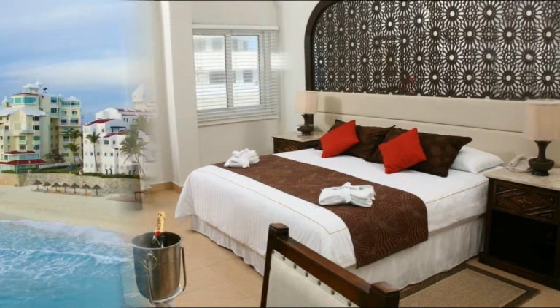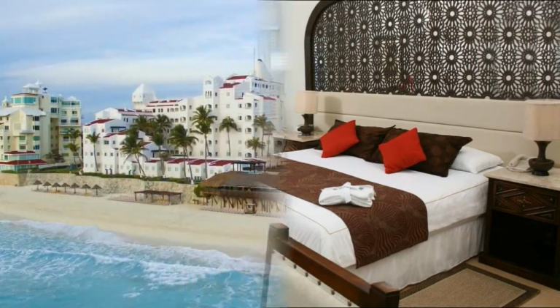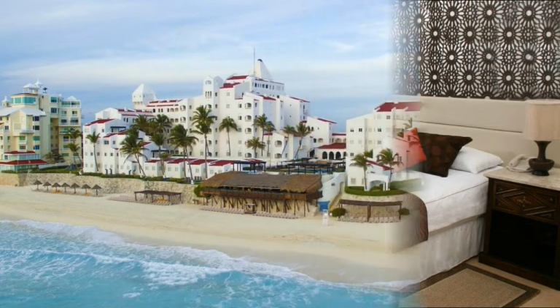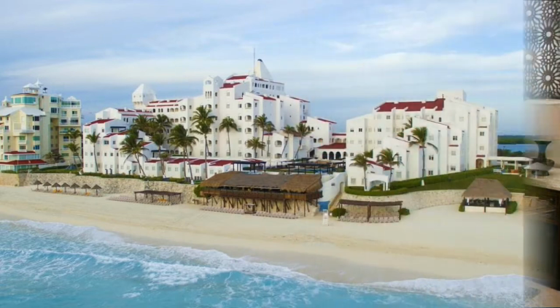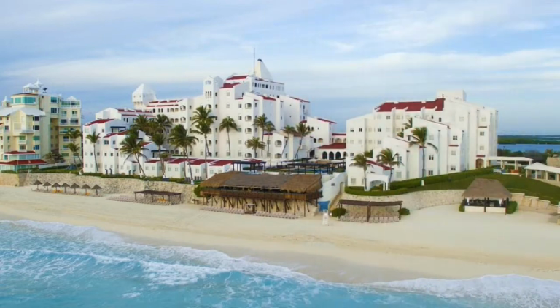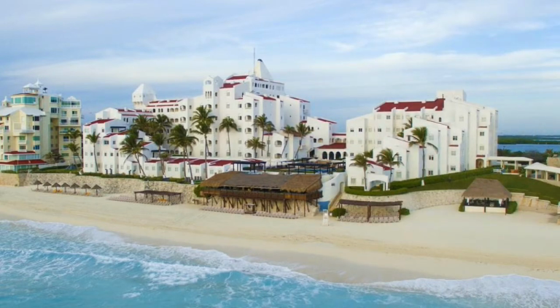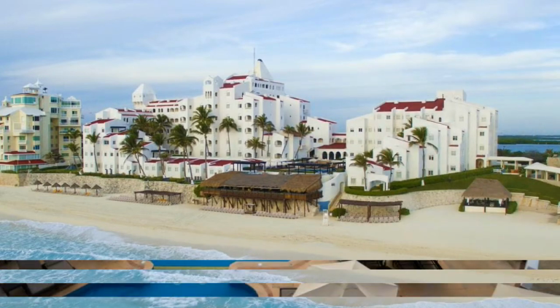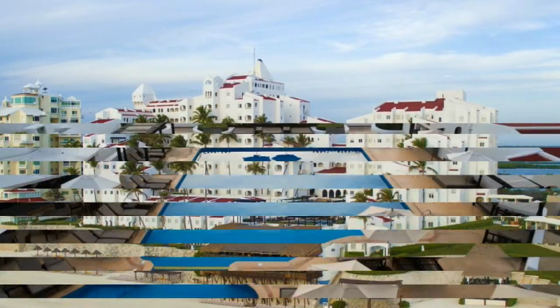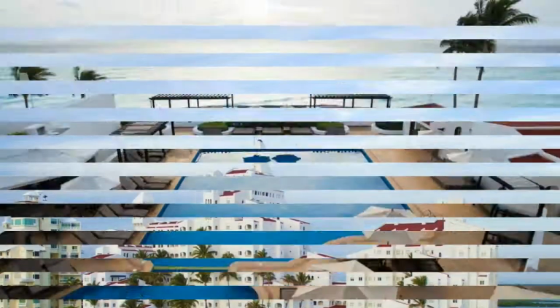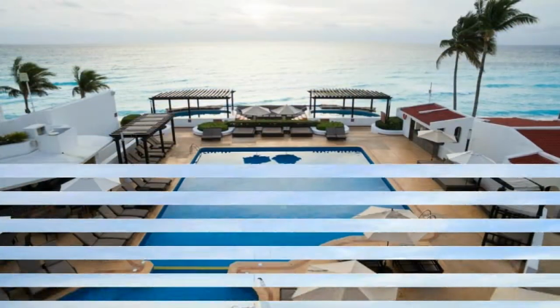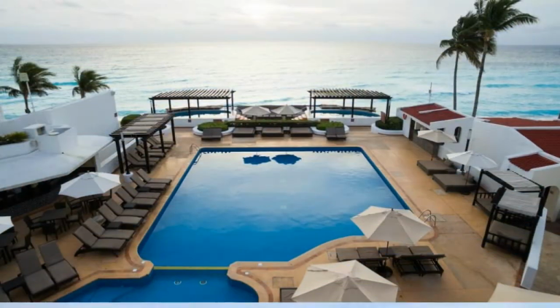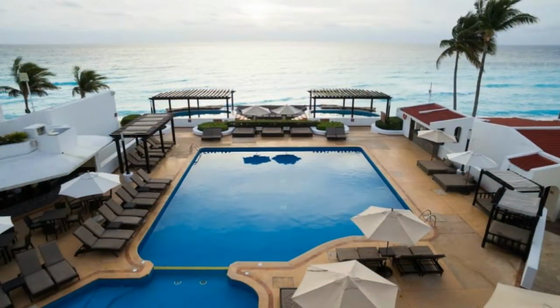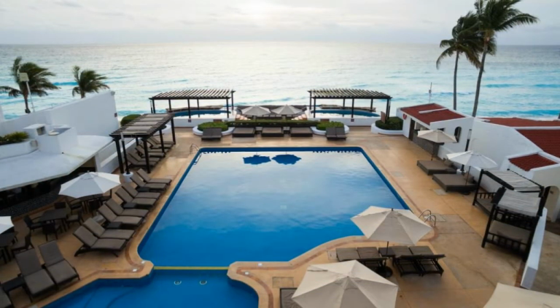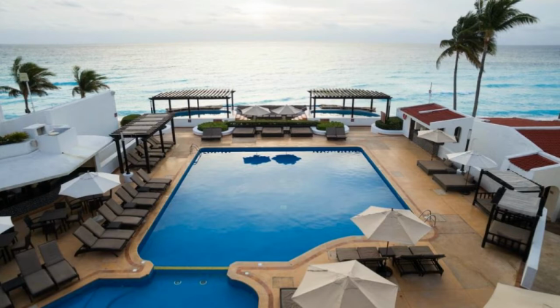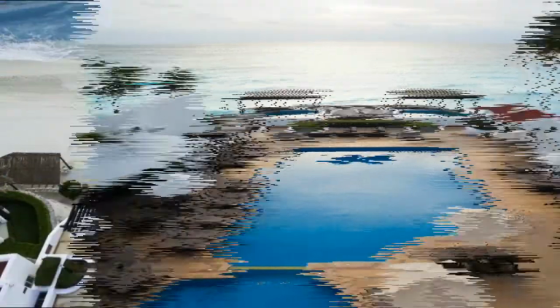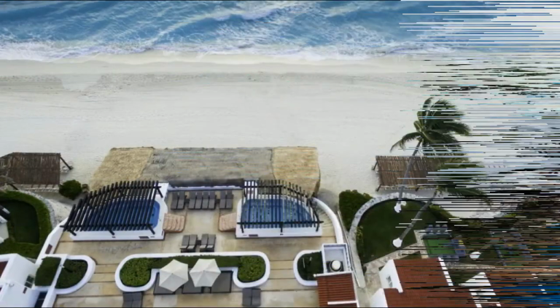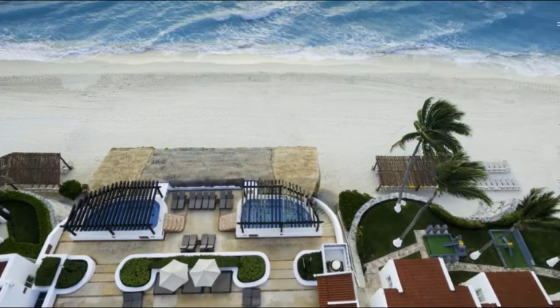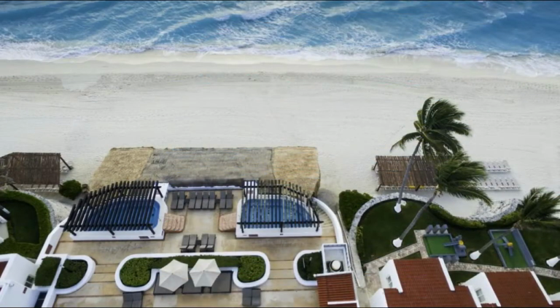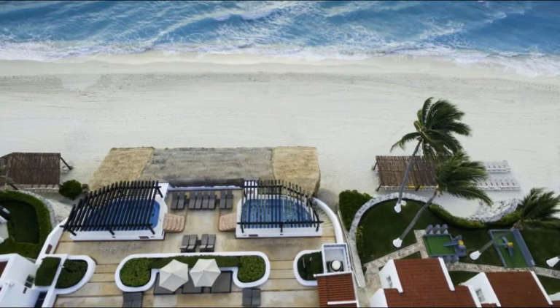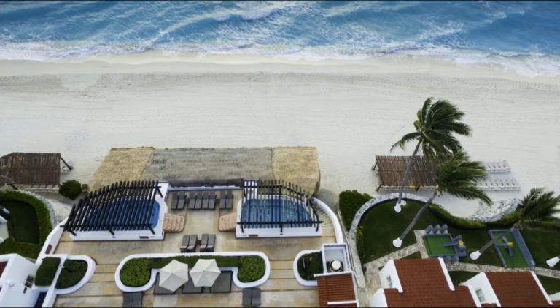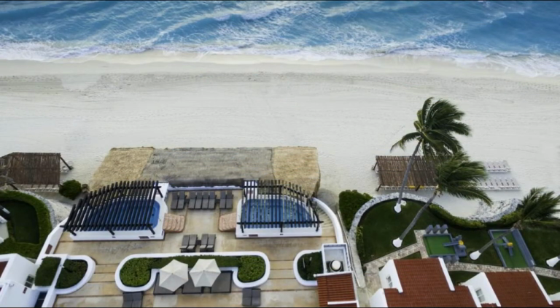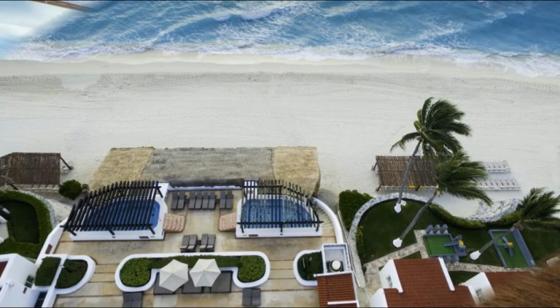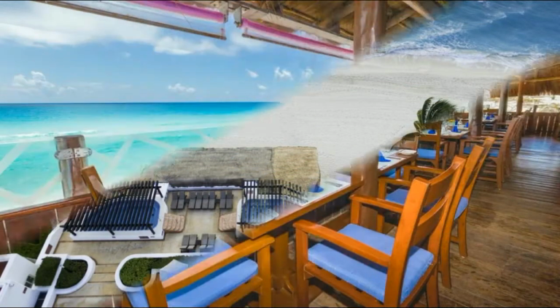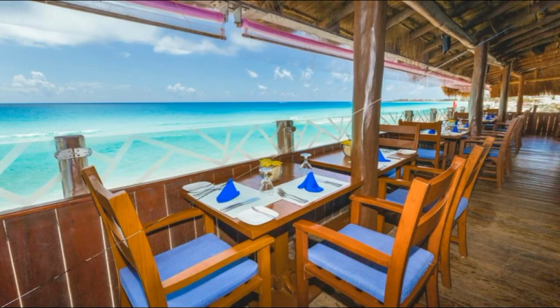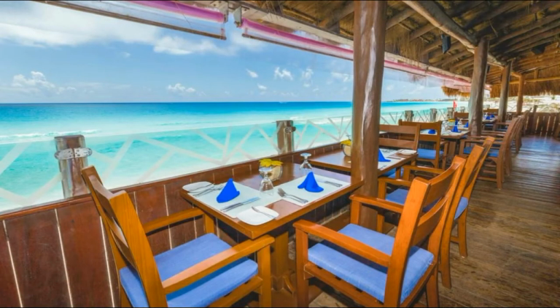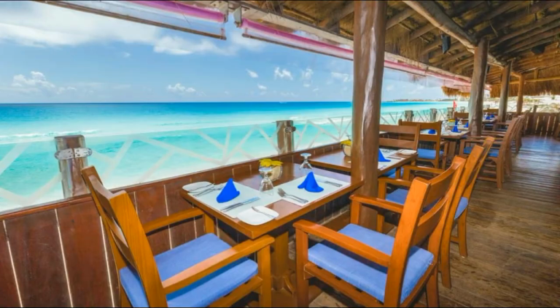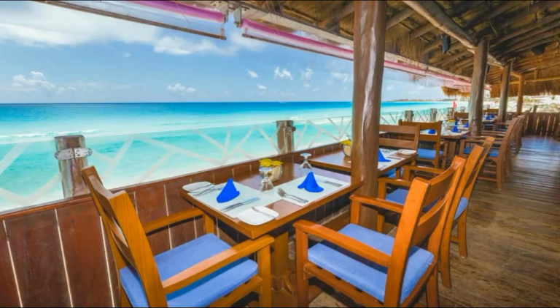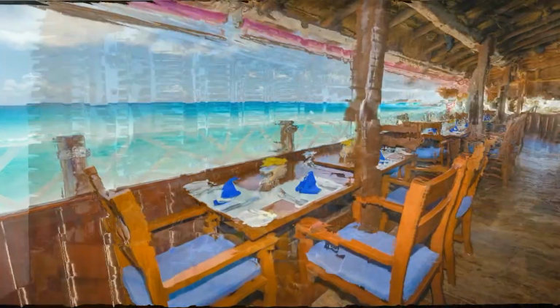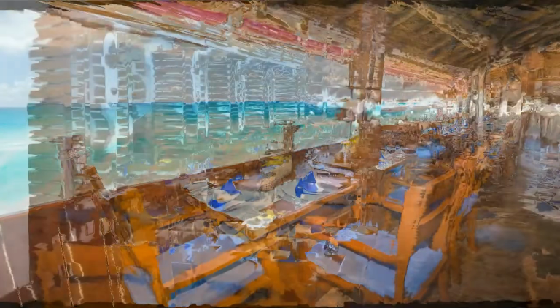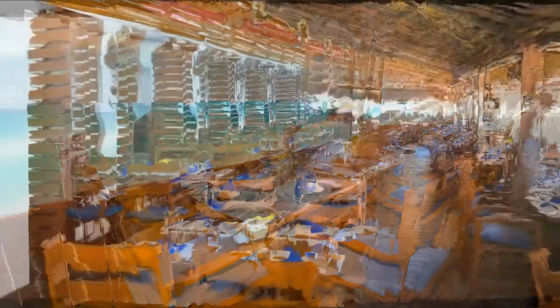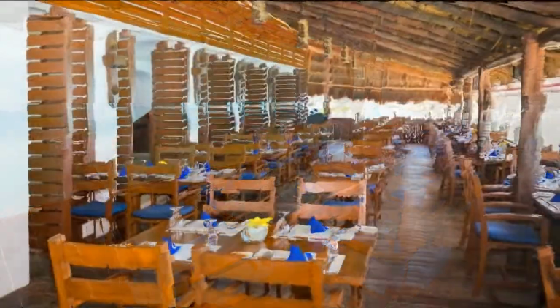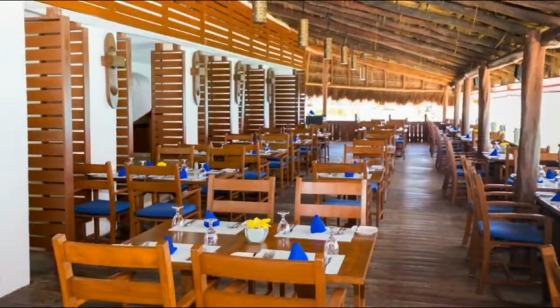Guest rooms at the GR Caribe Deluxe all-inclusive resort include an iPod docking station and satellite TV. Each is furnished with a minibar, coffee facilities, and a DVD player.